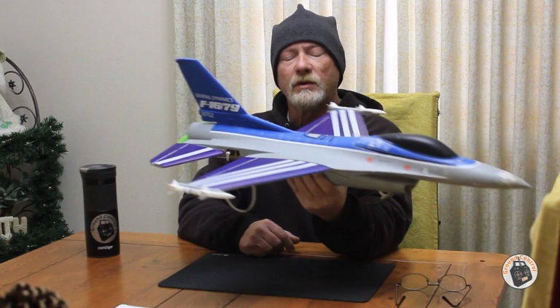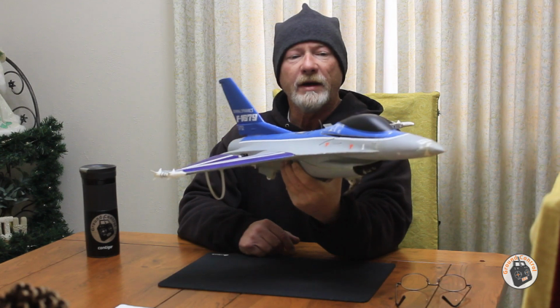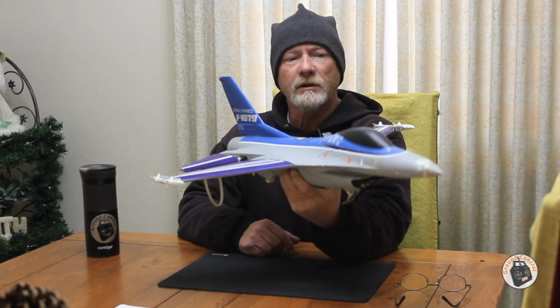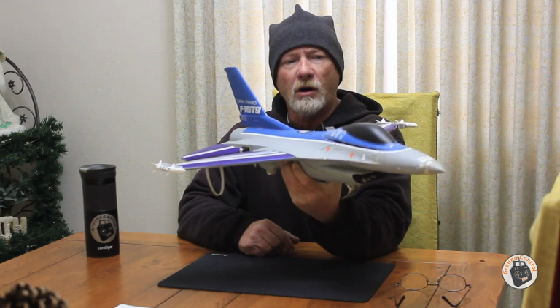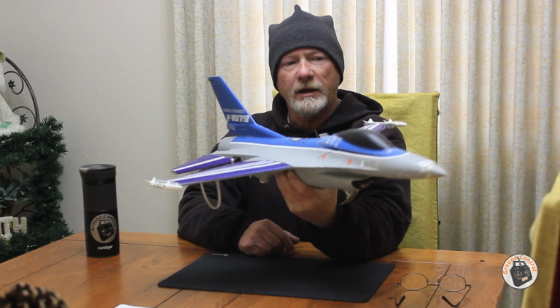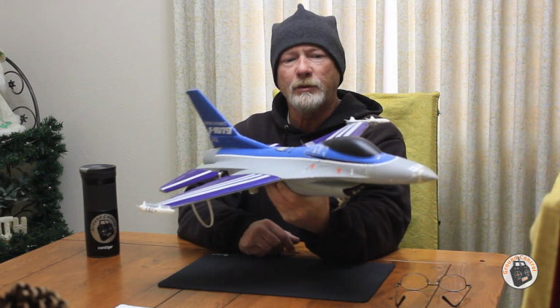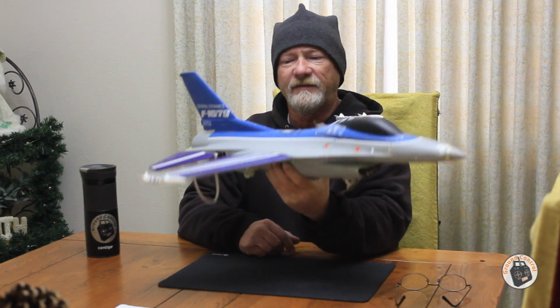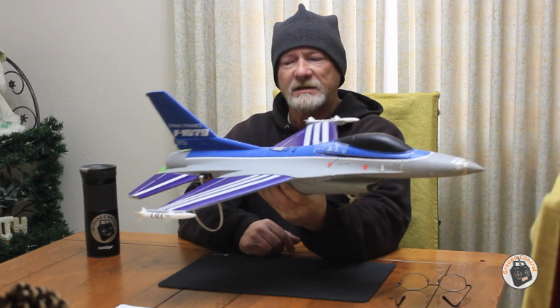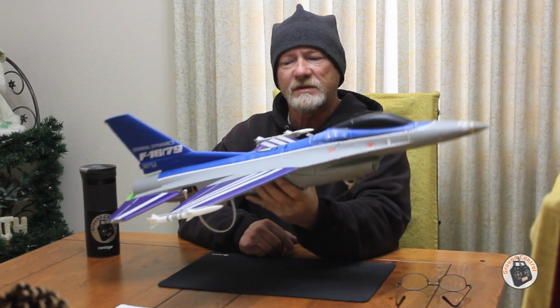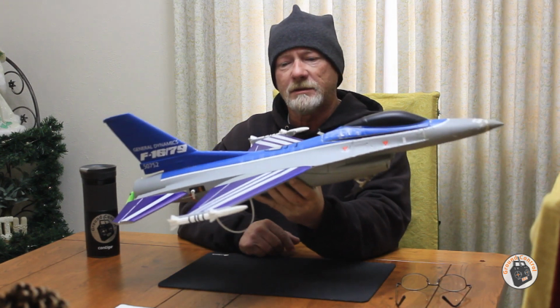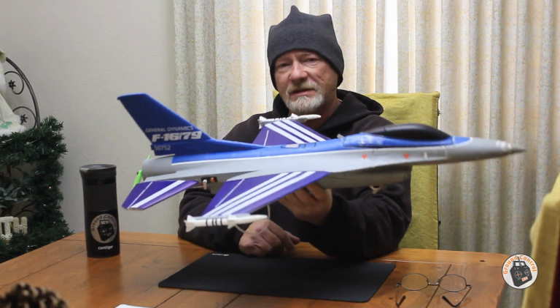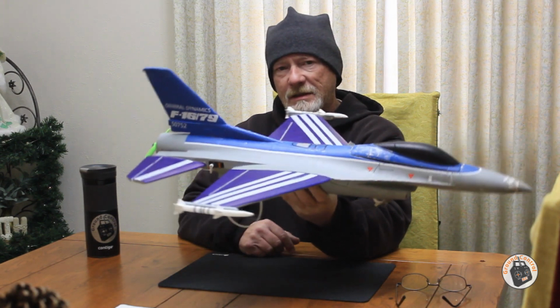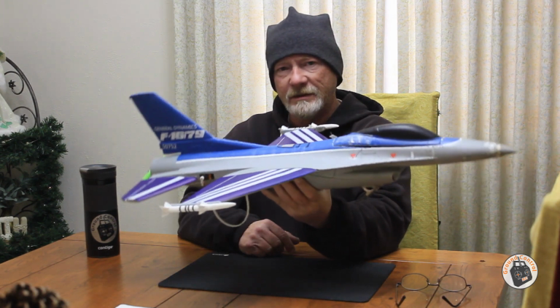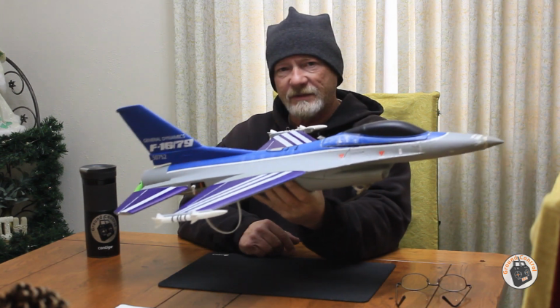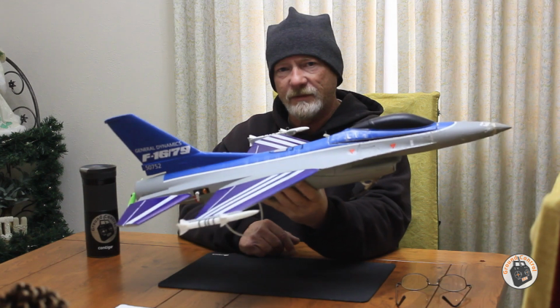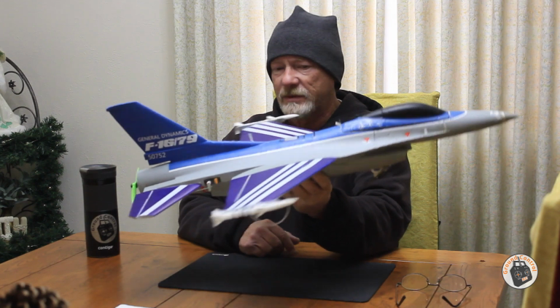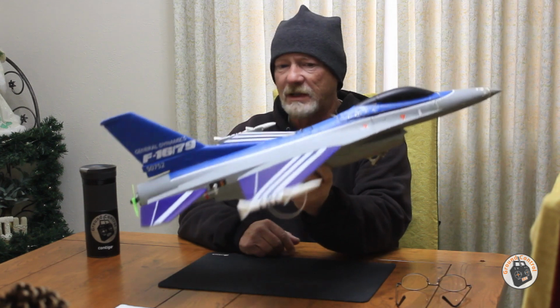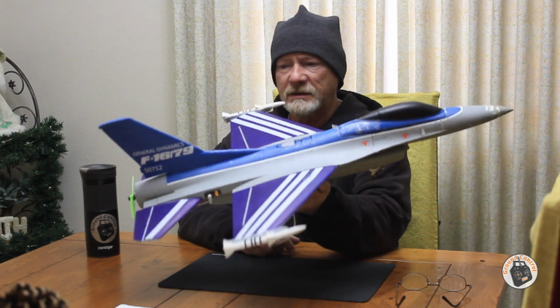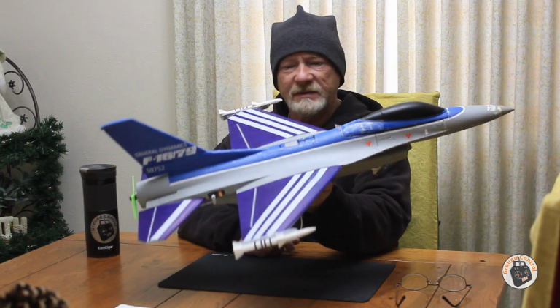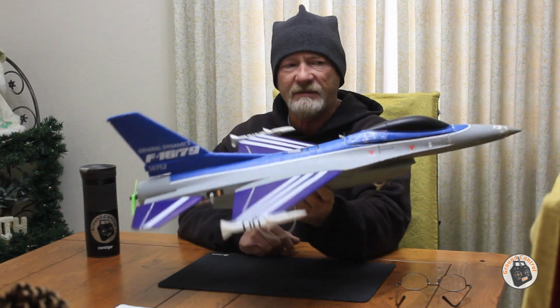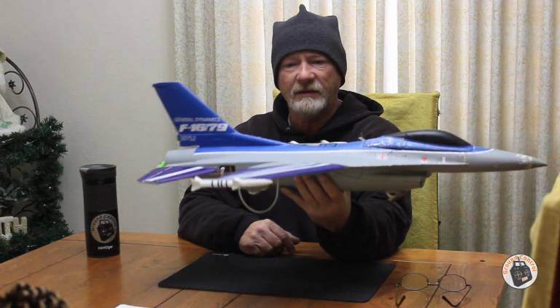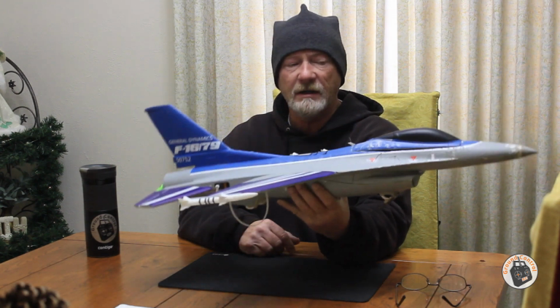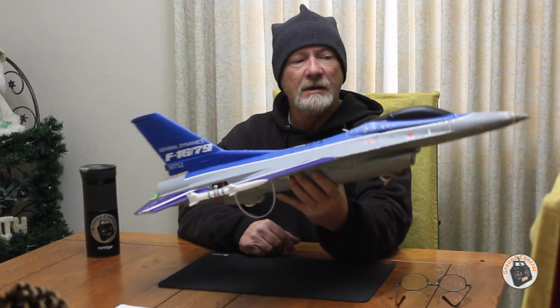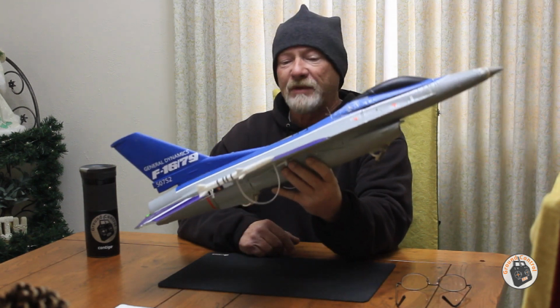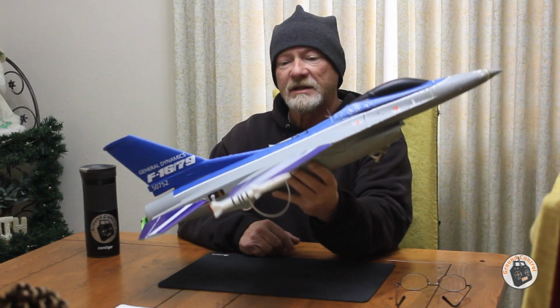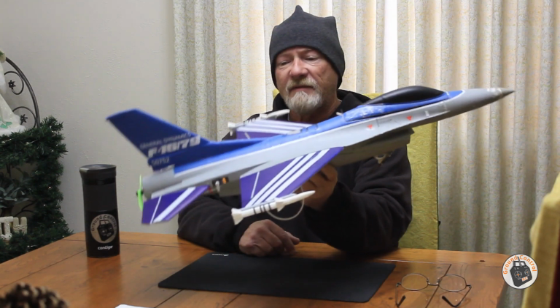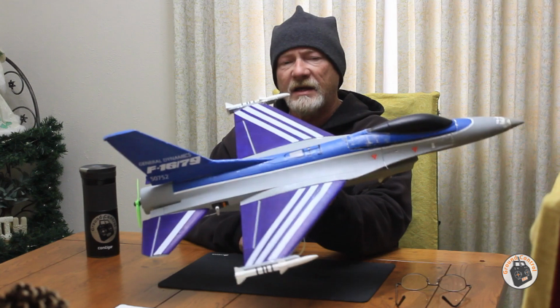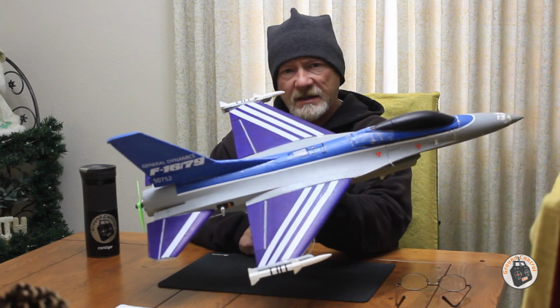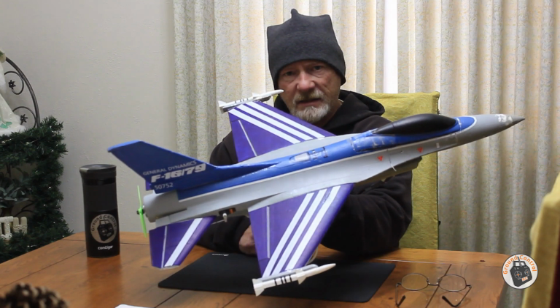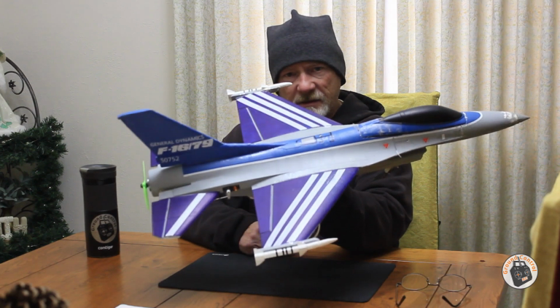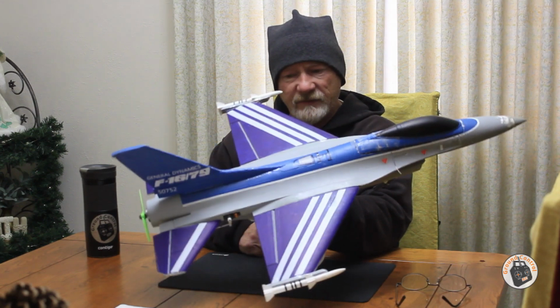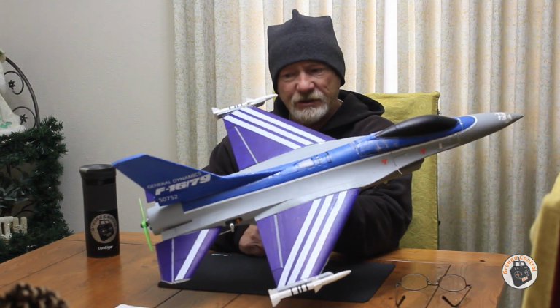Here are a couple of flights. I was a little rusty on the first flight with this one — it's been a long time since I've had it in the air — but this is a fantastic flying jet.